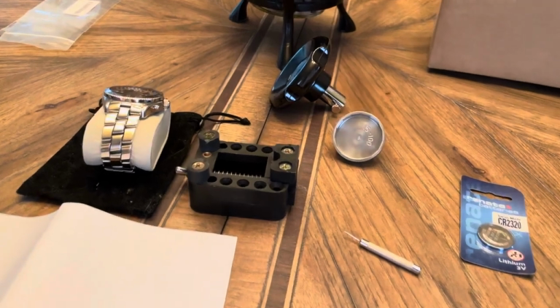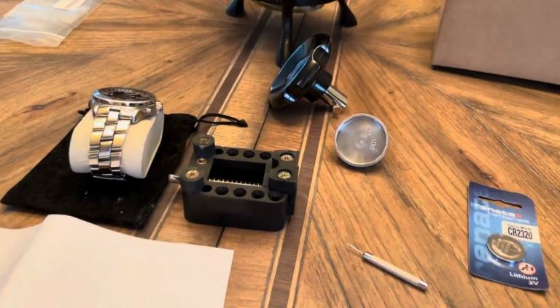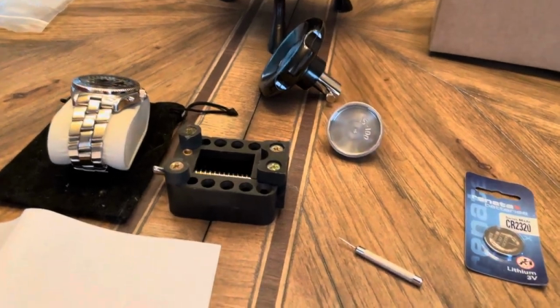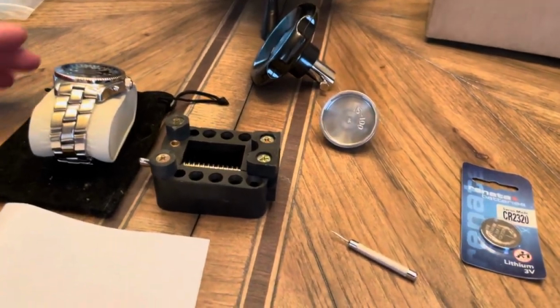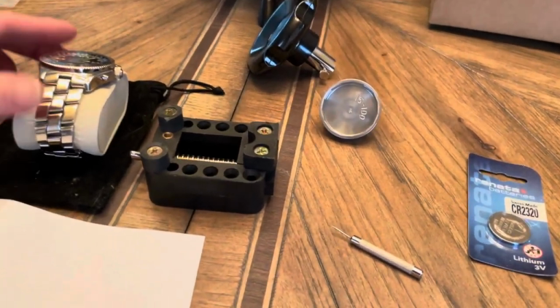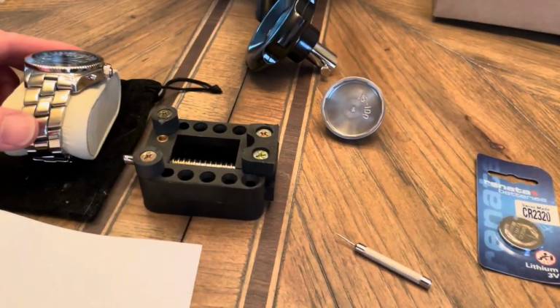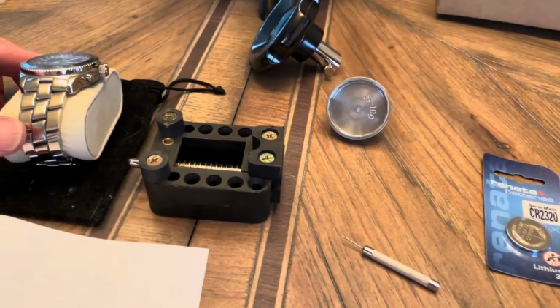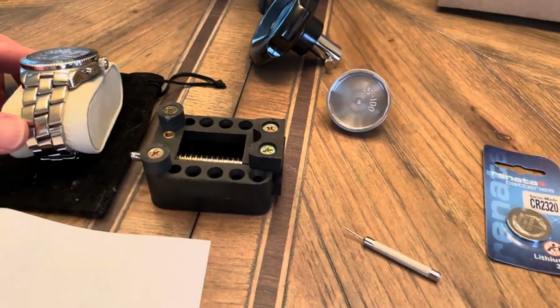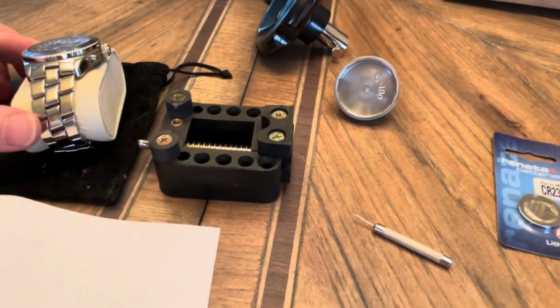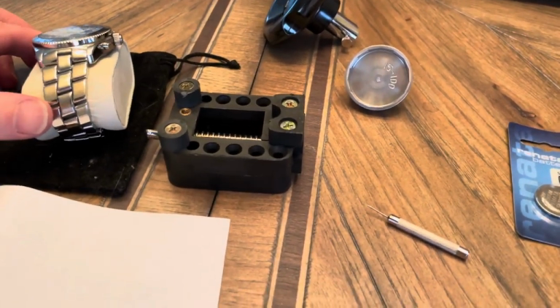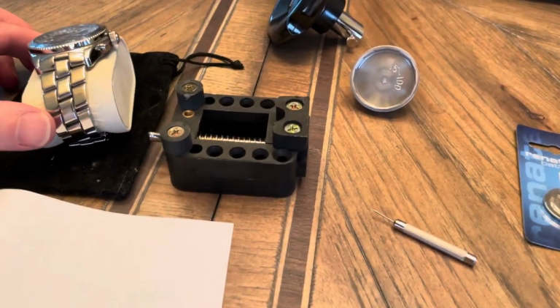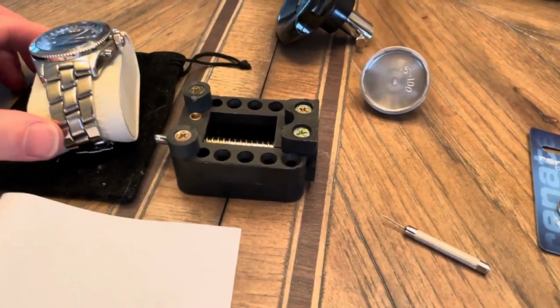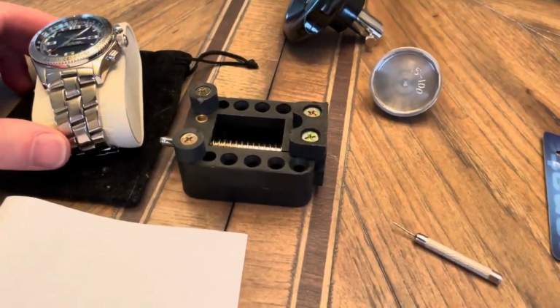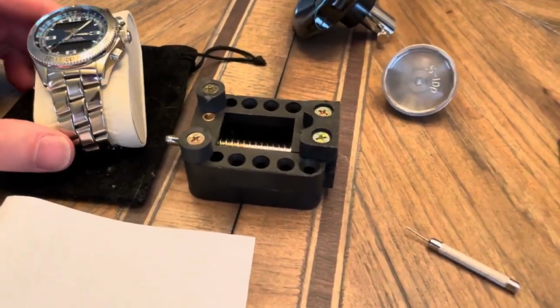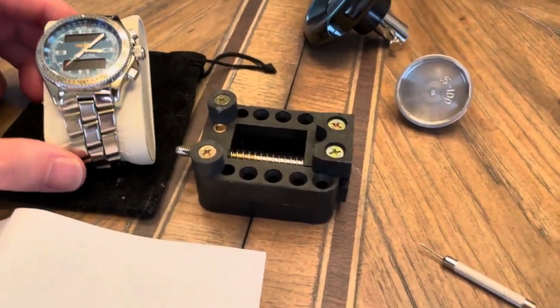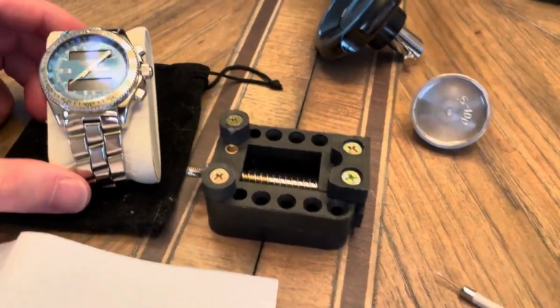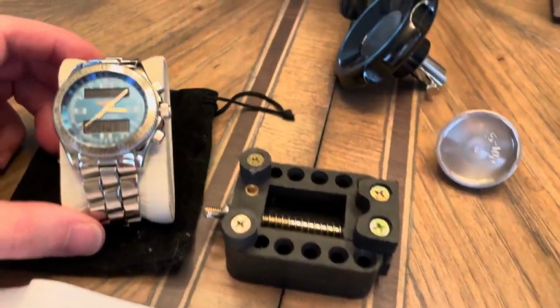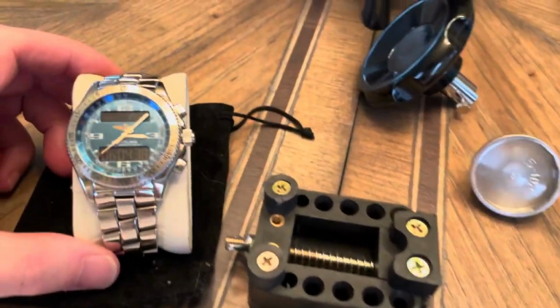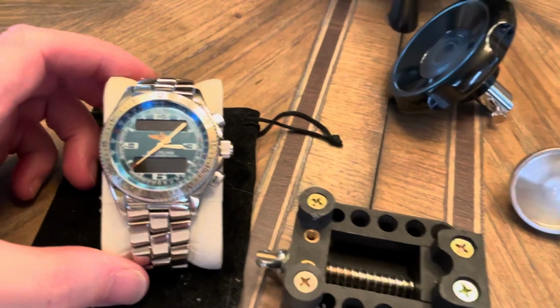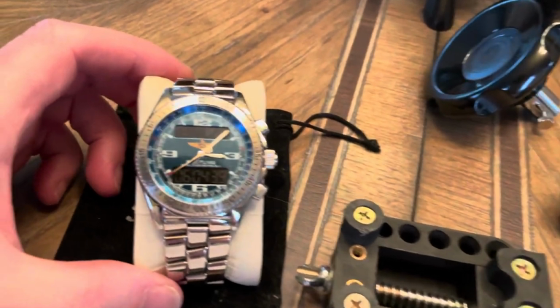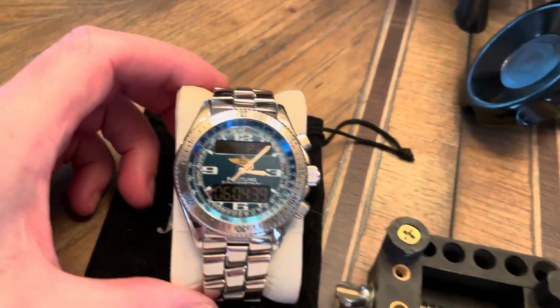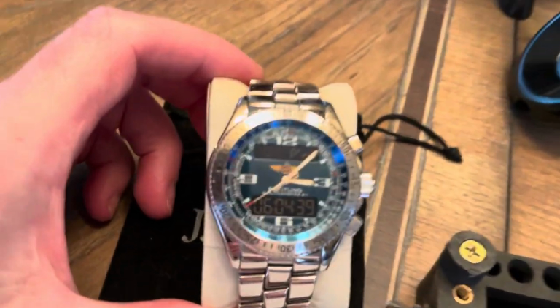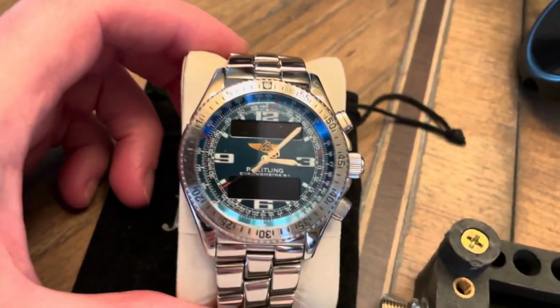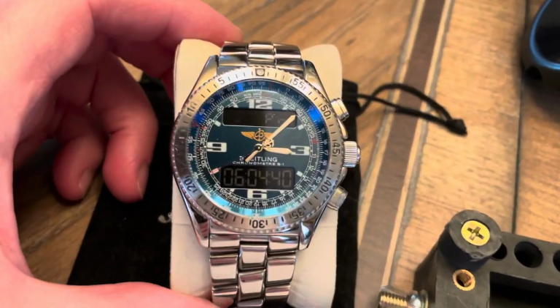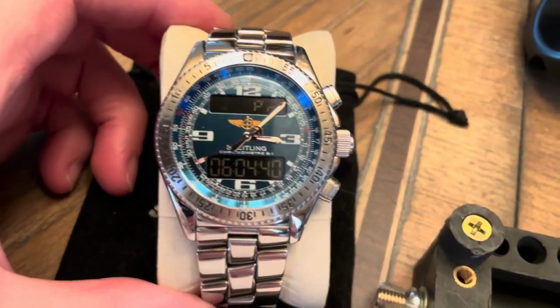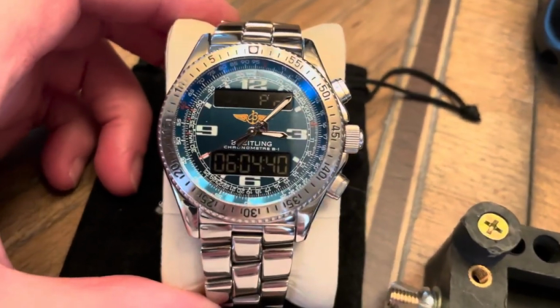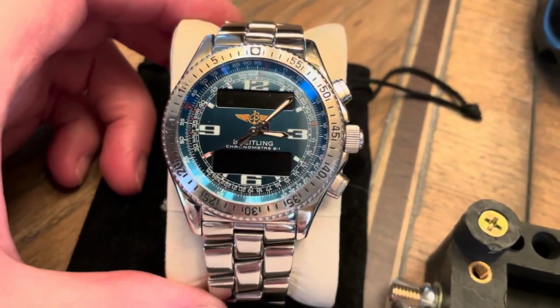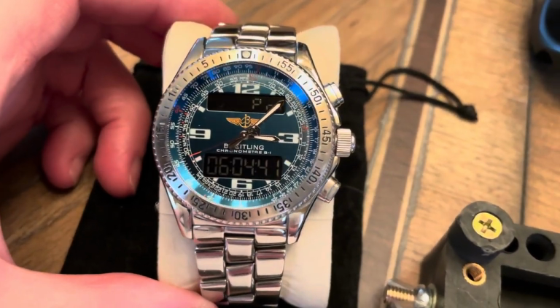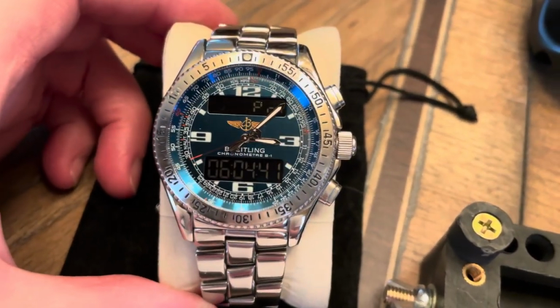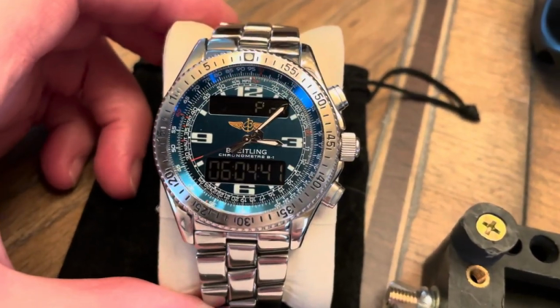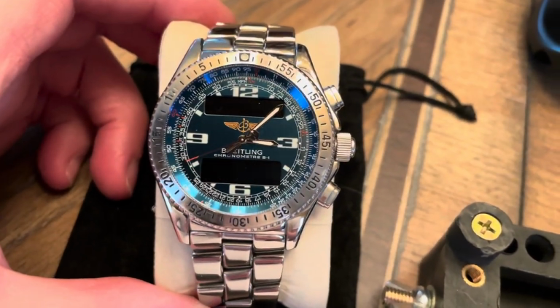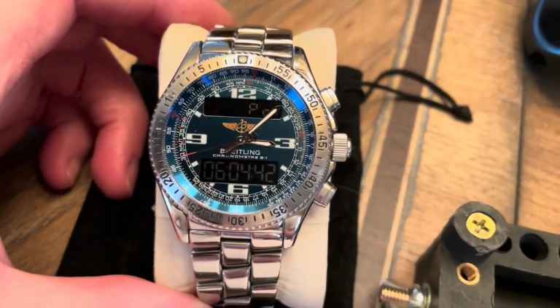Hello ladies and gentlemen, just a quick video here. I need to change the battery in my Breitling B1 watch.